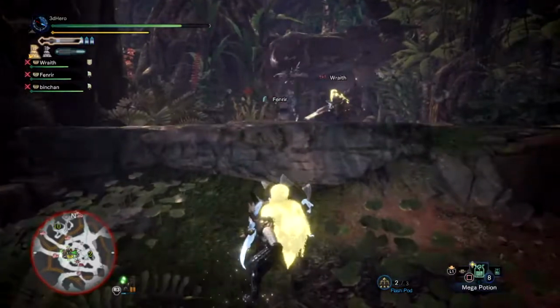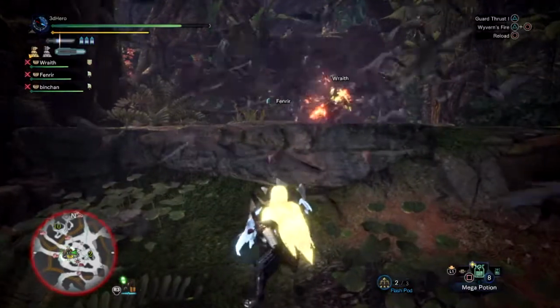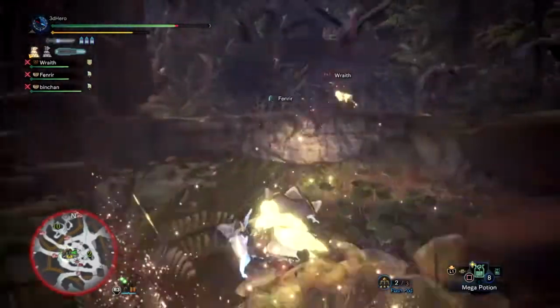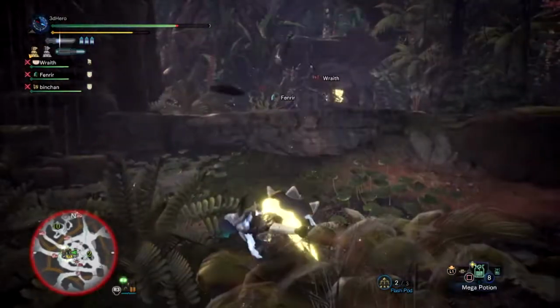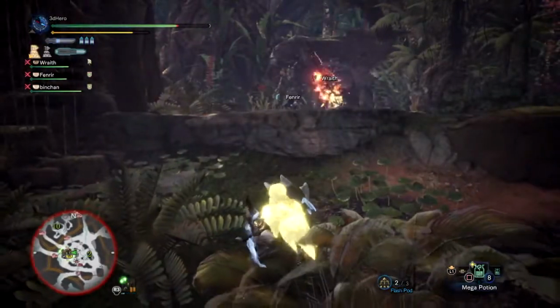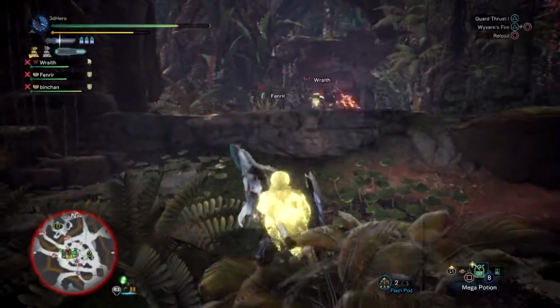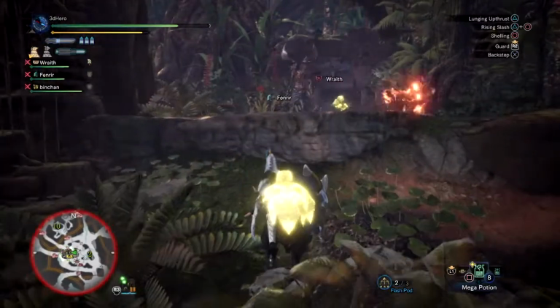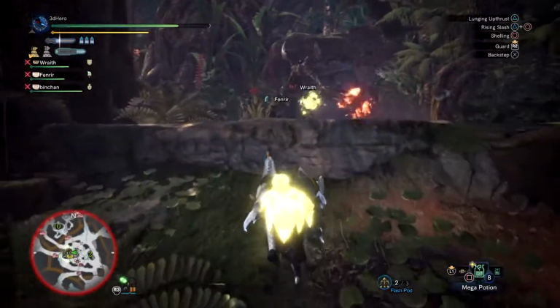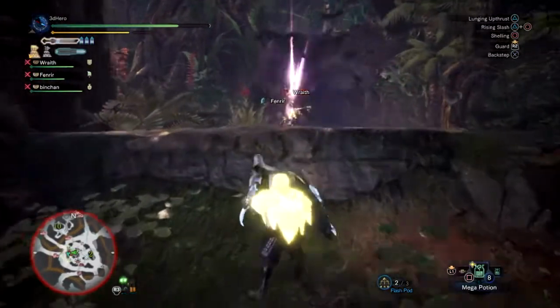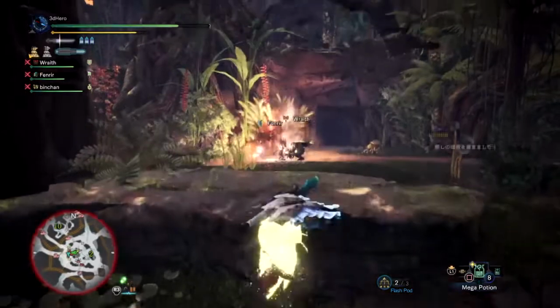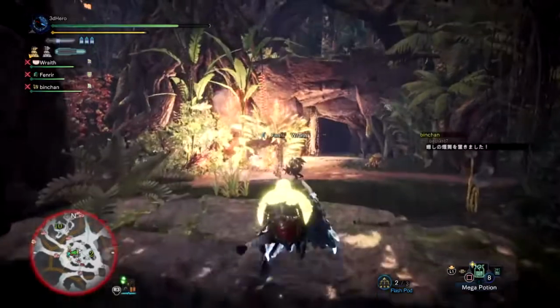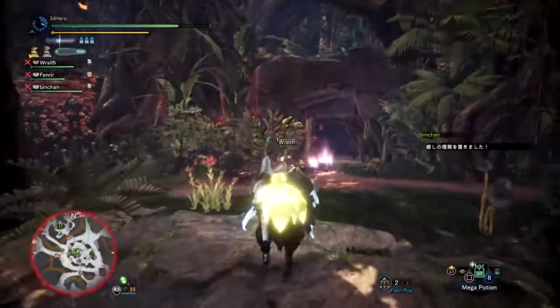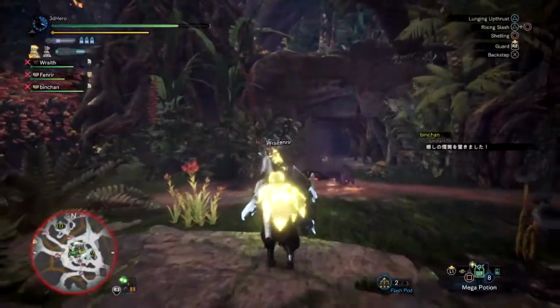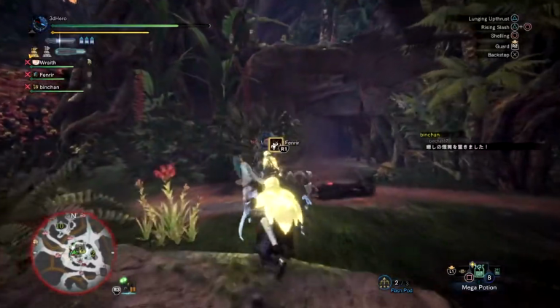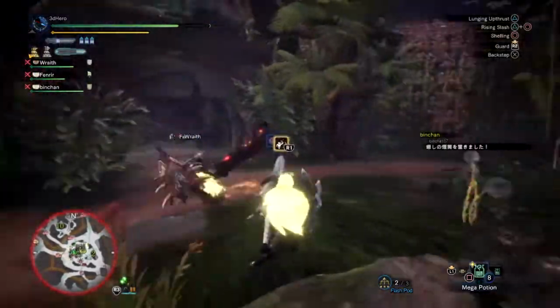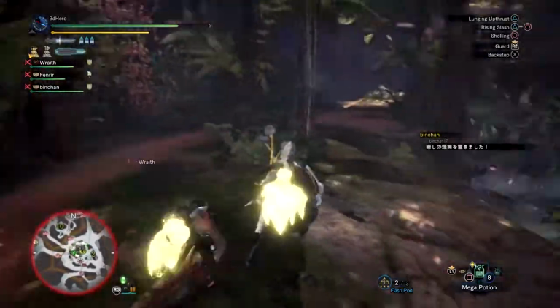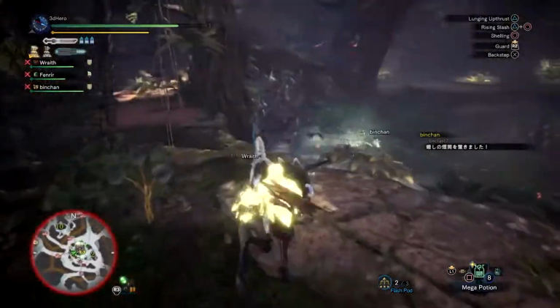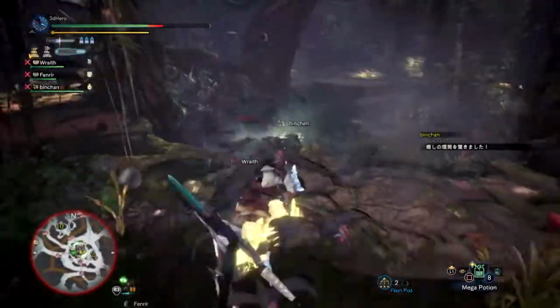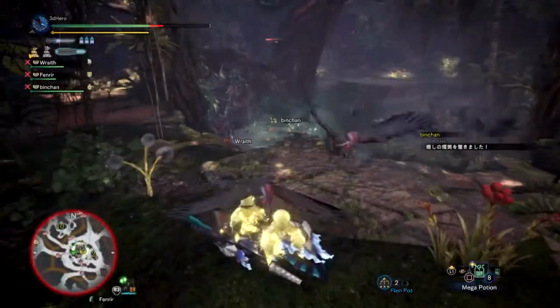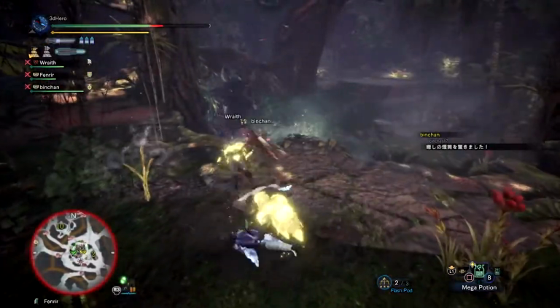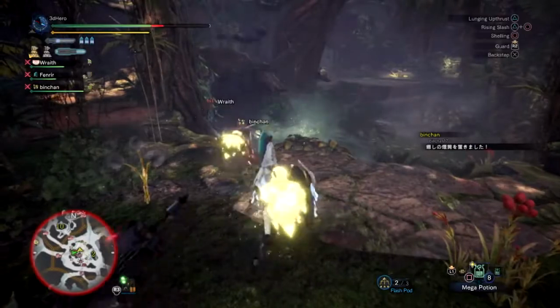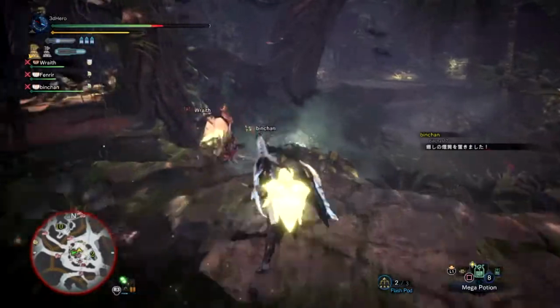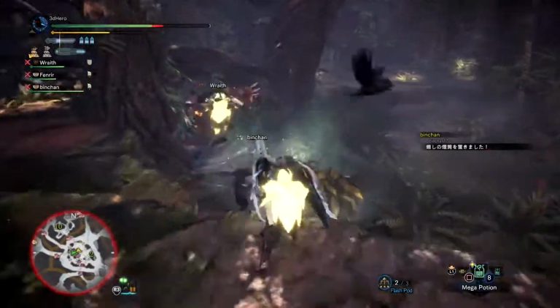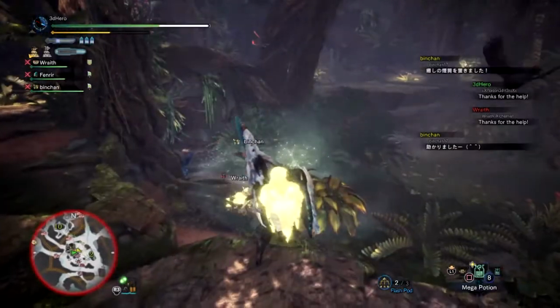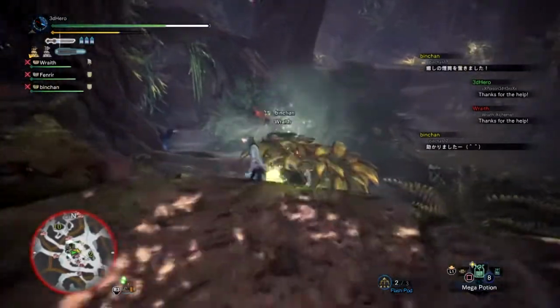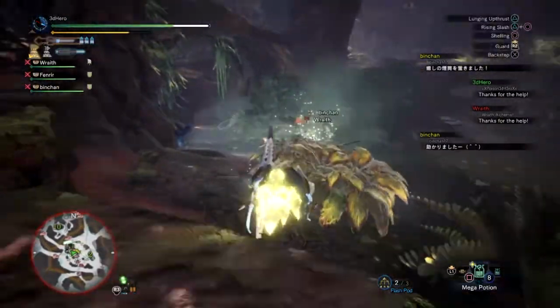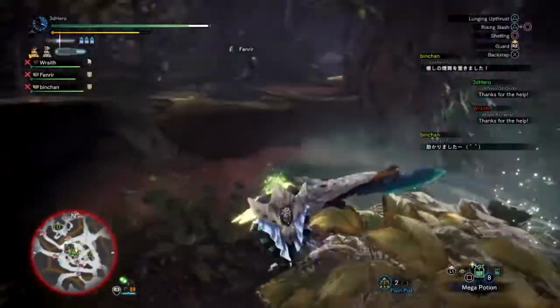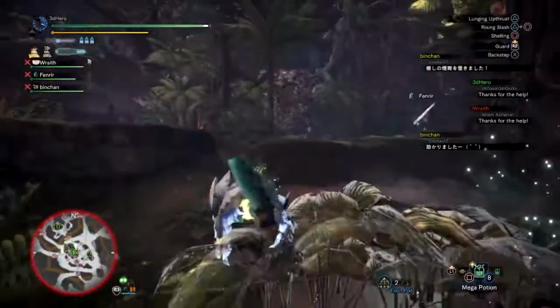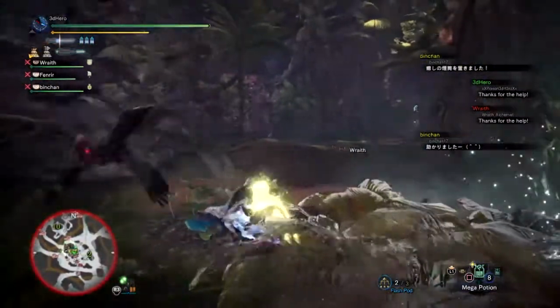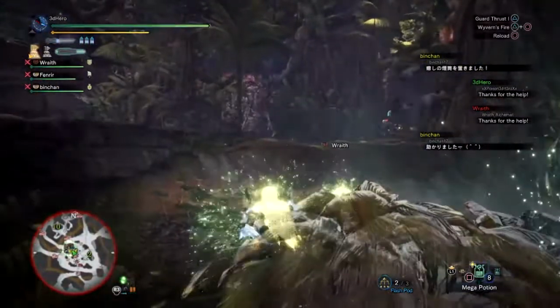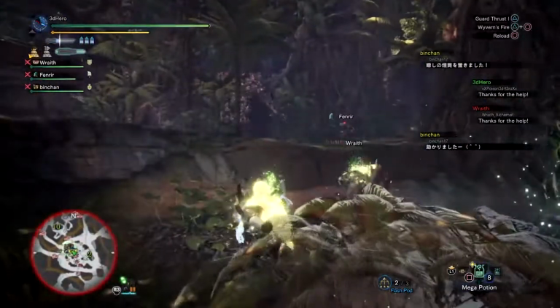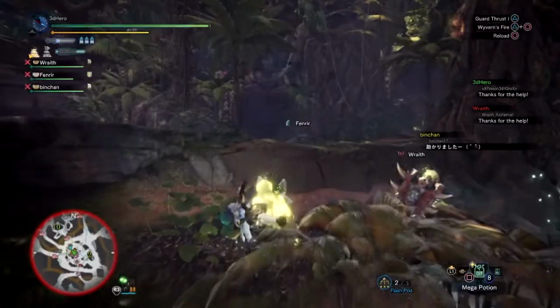Lastly, skills such as Divine Blessing 3 and Botanist can help fill any spare decoration slots. Divine Blessing 3 offers a 50% chance of reduced damage when activated, and Botanist can give you a chance to gather more herbs and collect more field items in greater quantities.